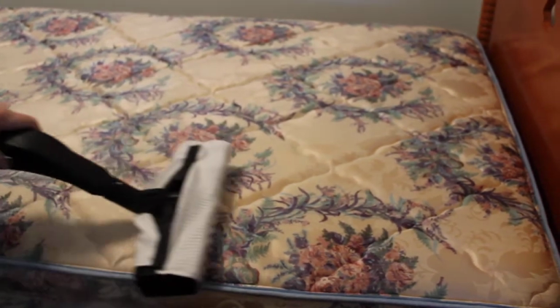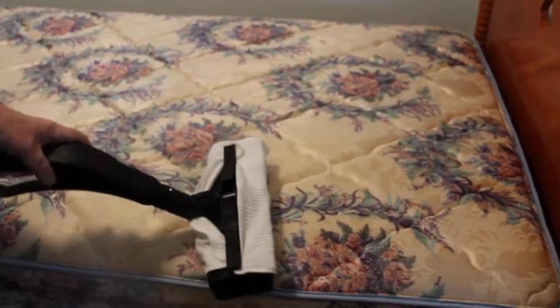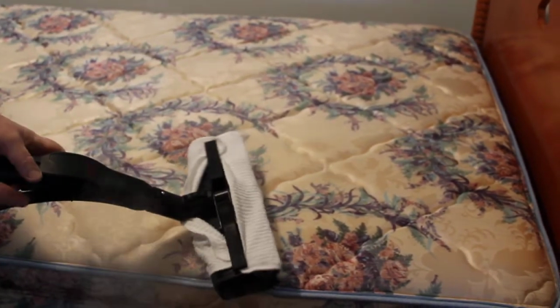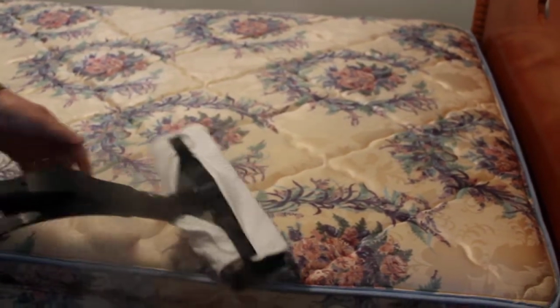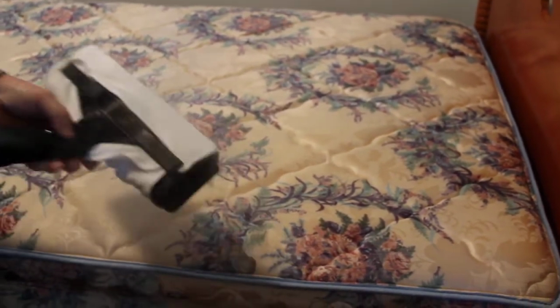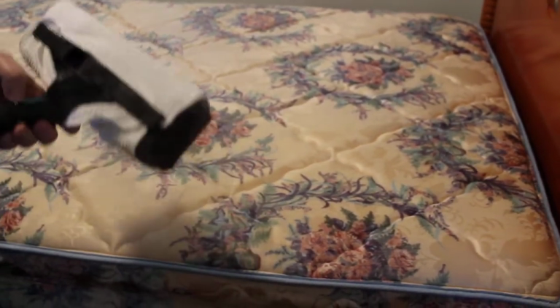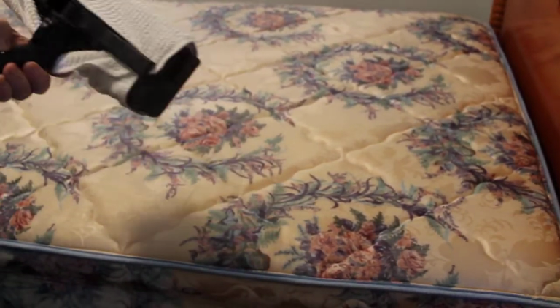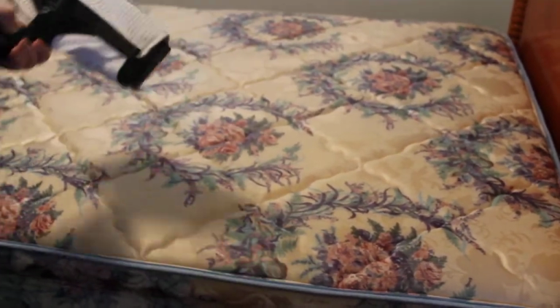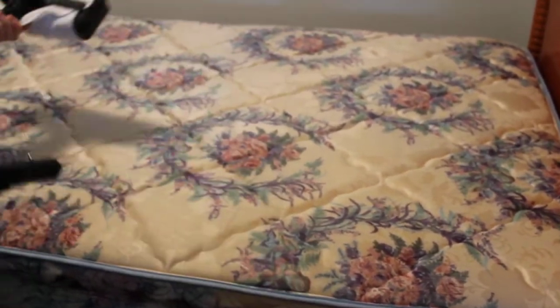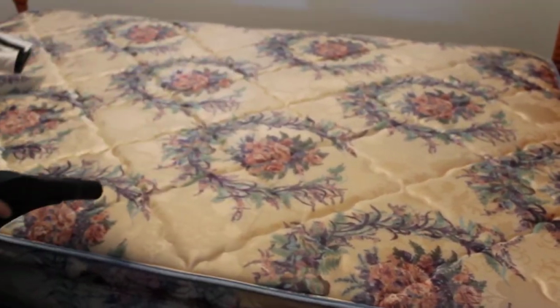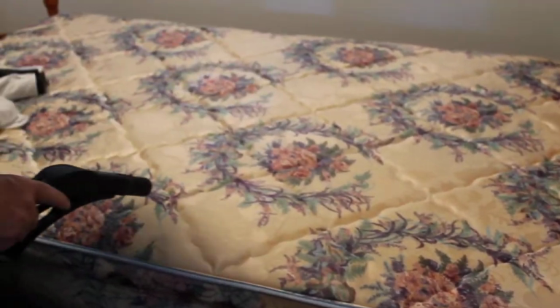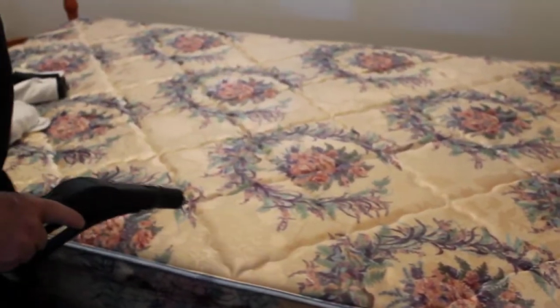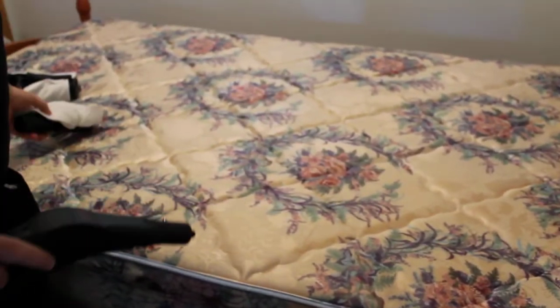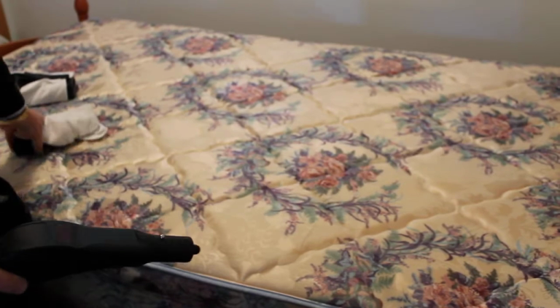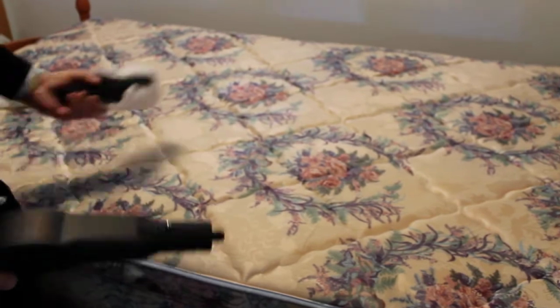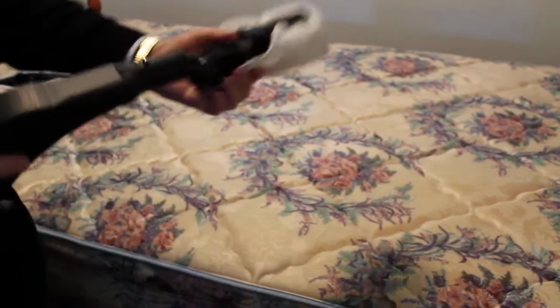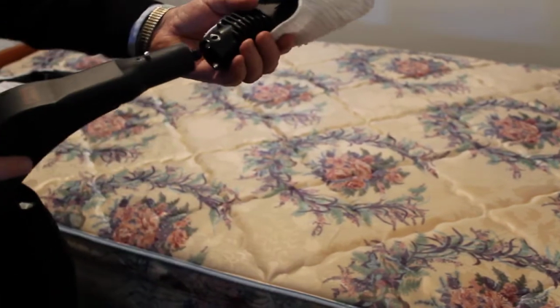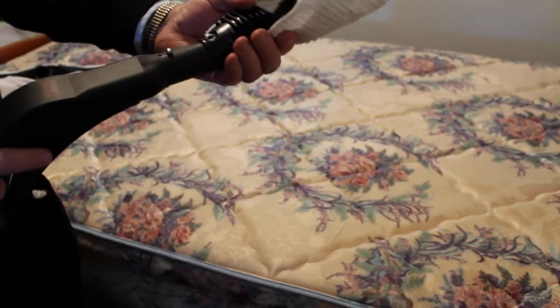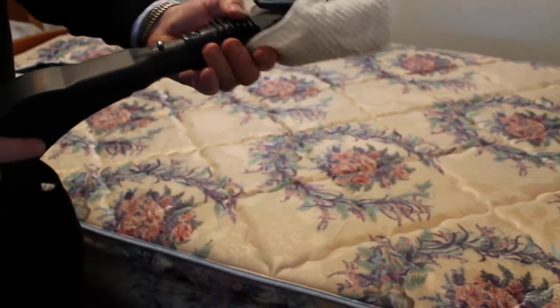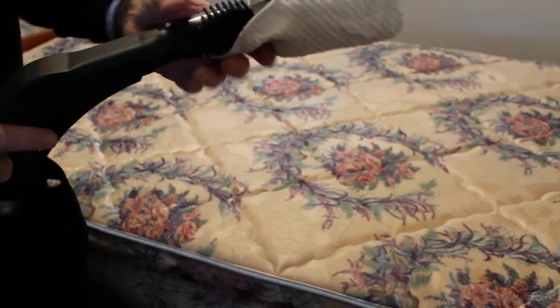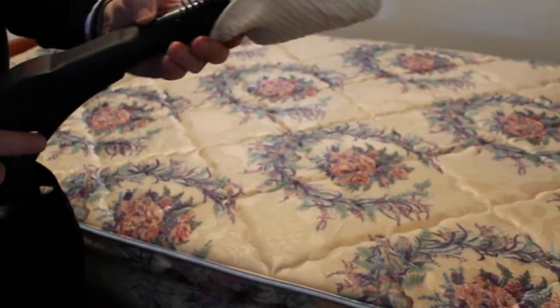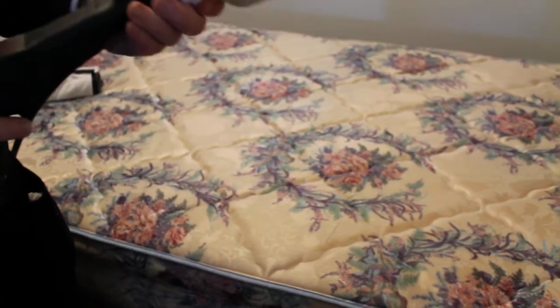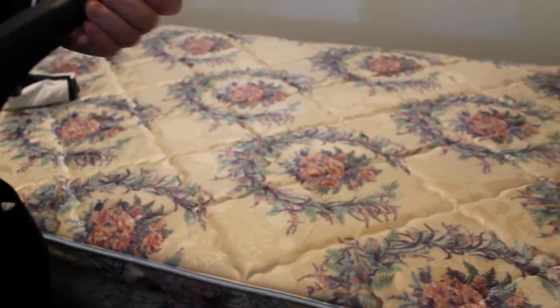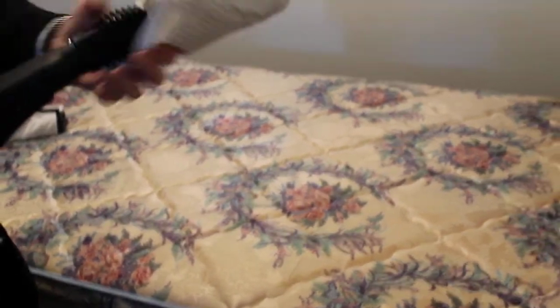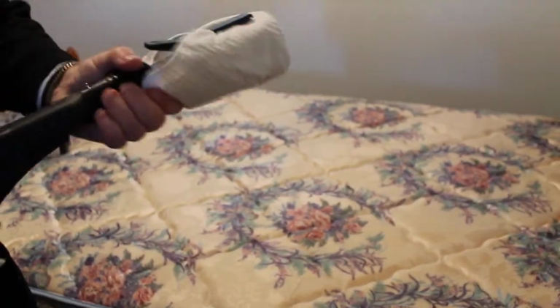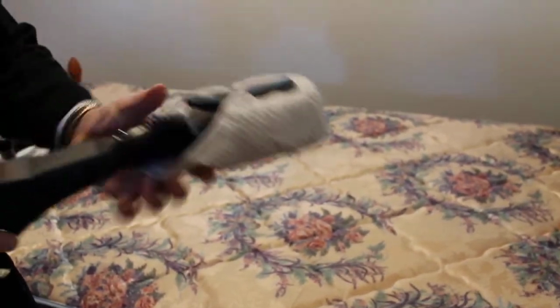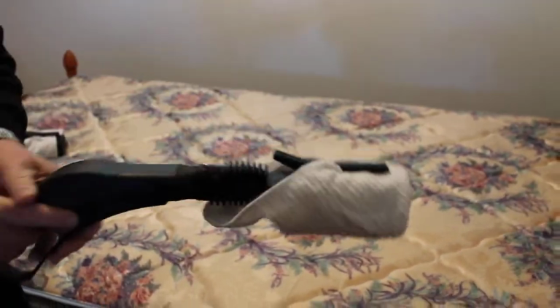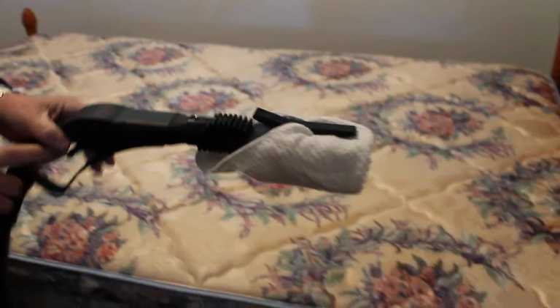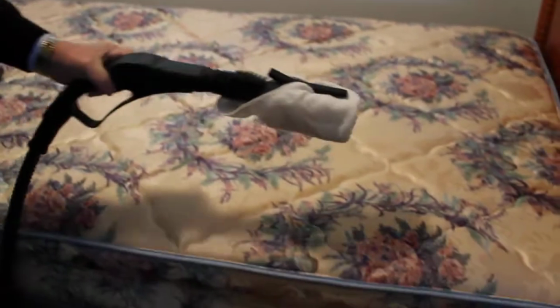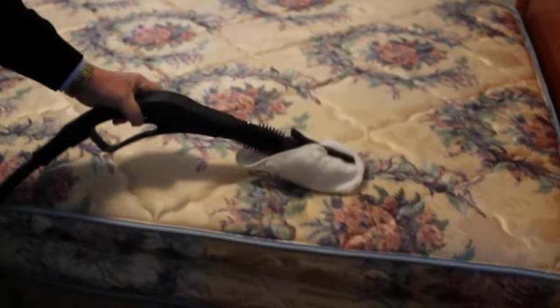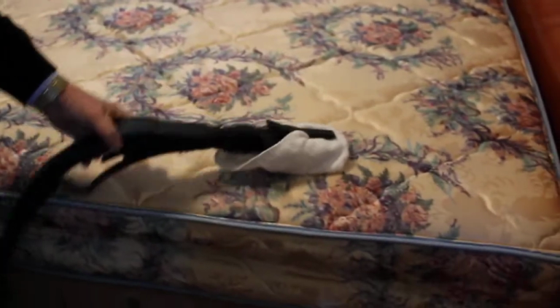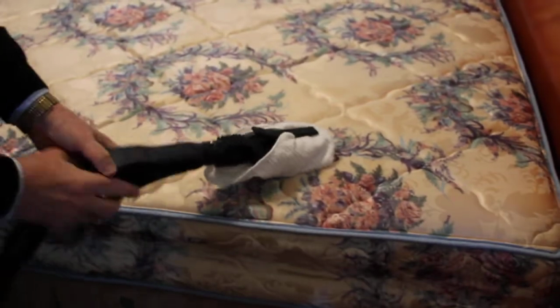If you want a little more concentrated heat, you can take your upholstery brush — the smaller one — and do the same thing. It'll just take a little longer, but with a little more intense heat.